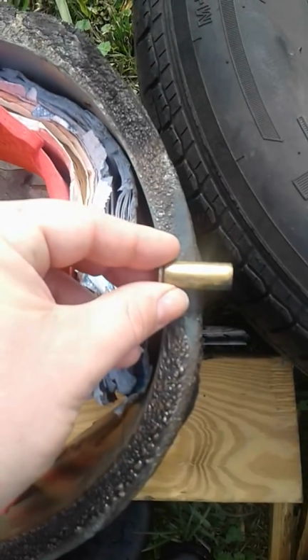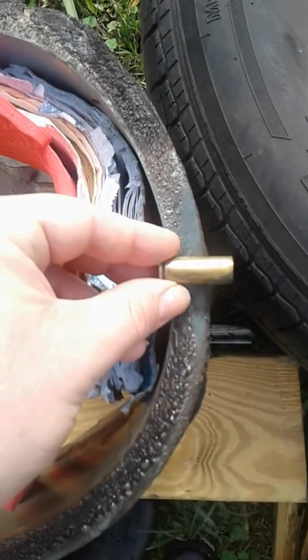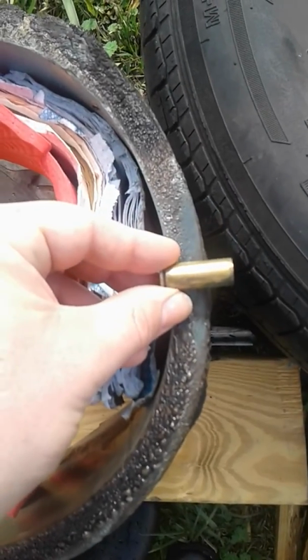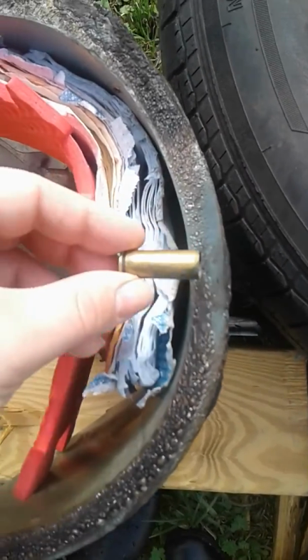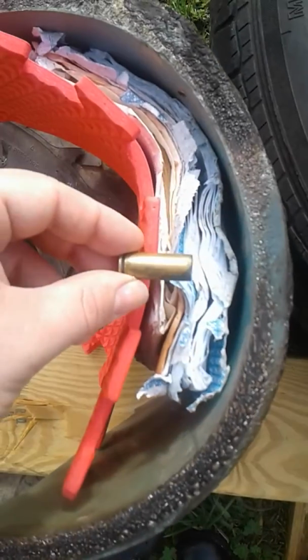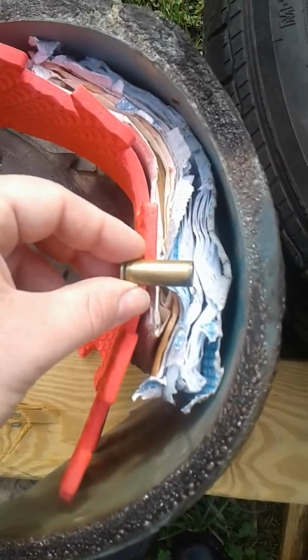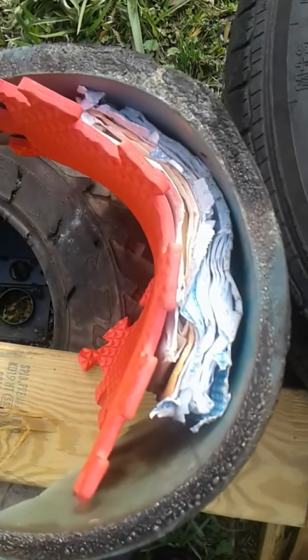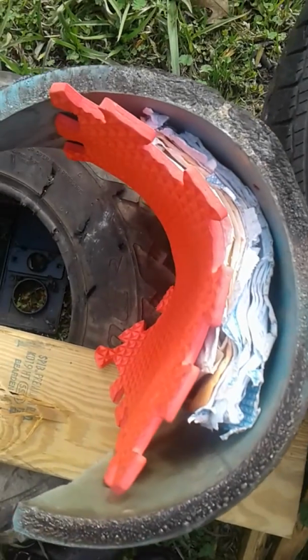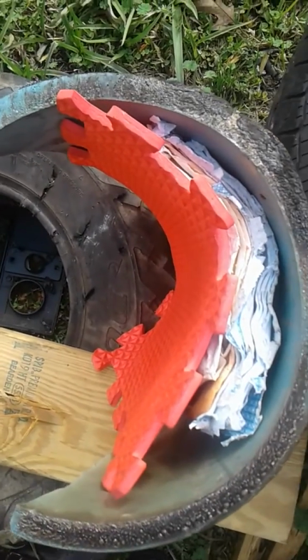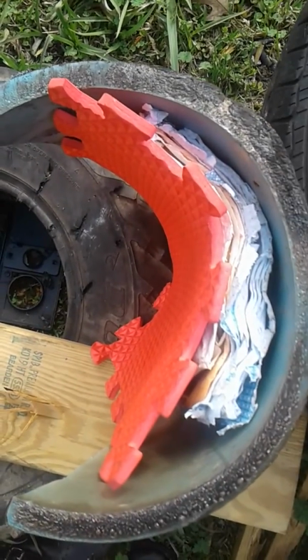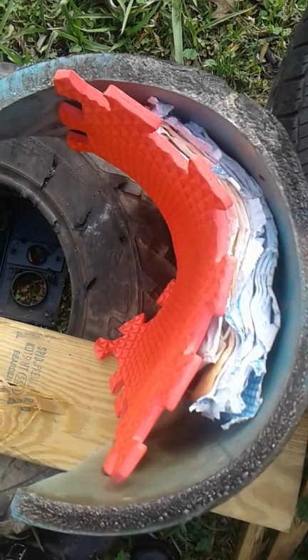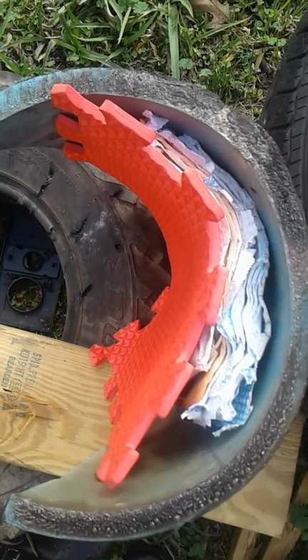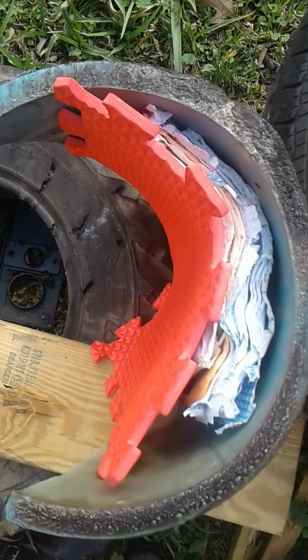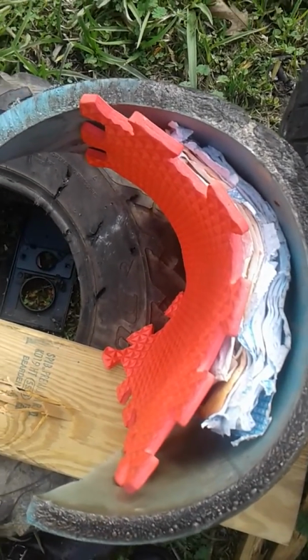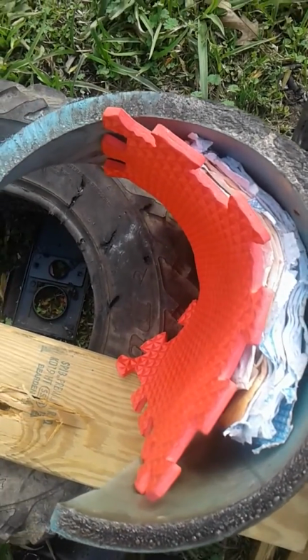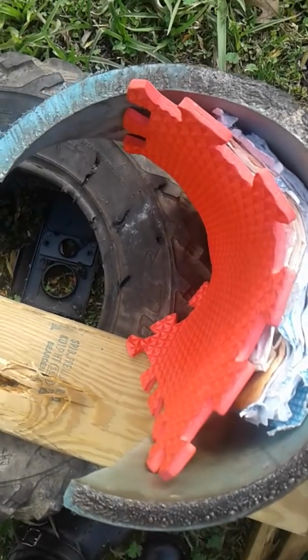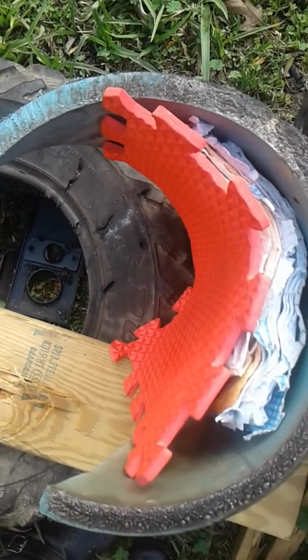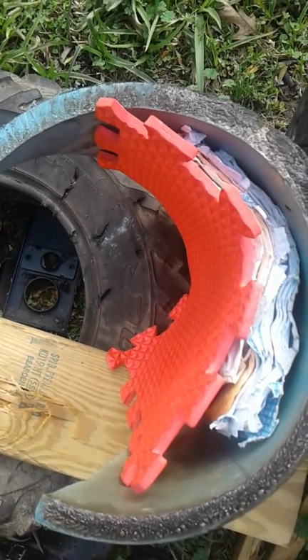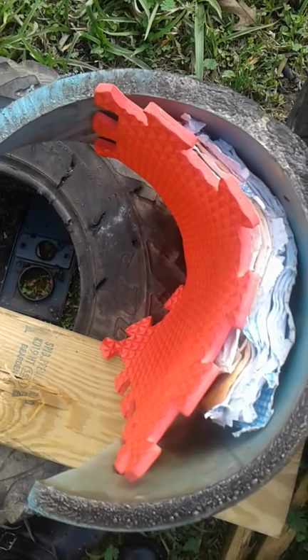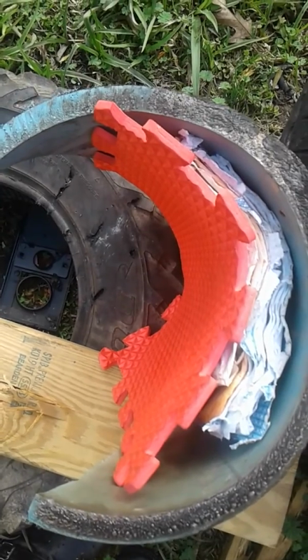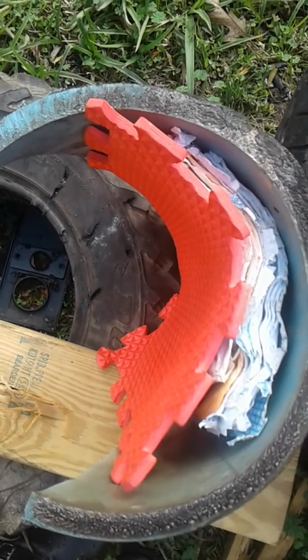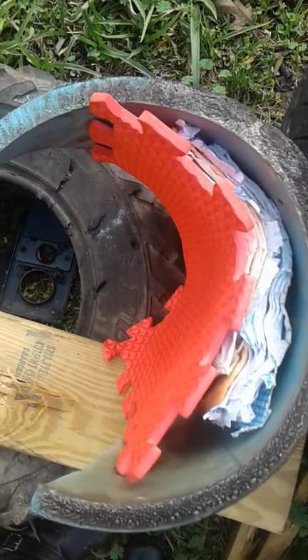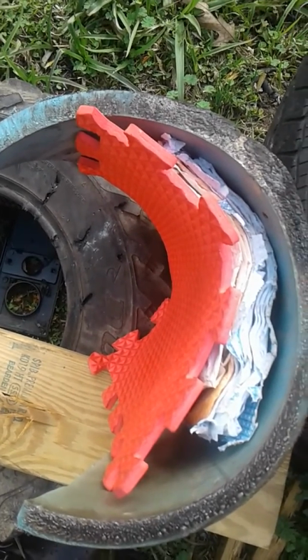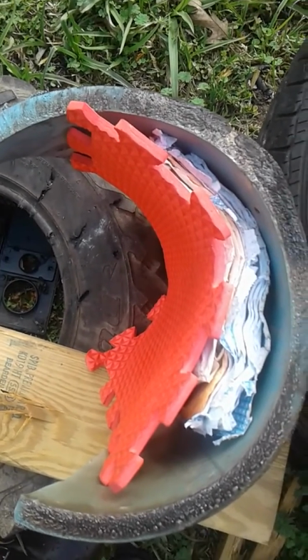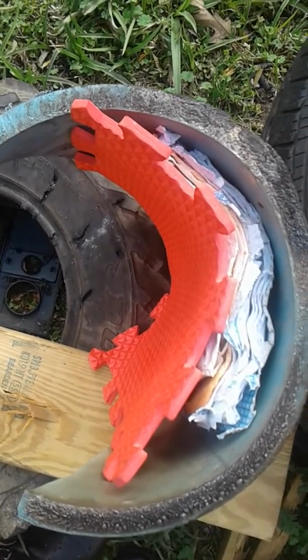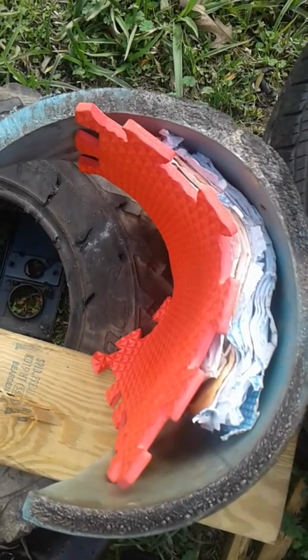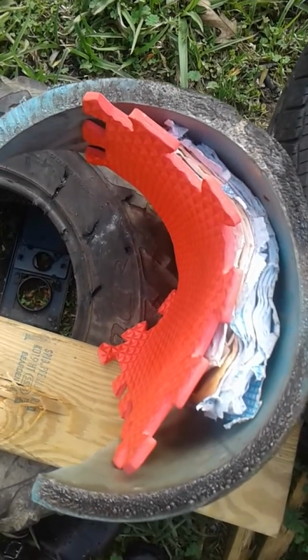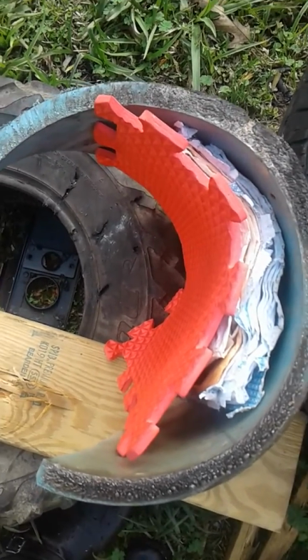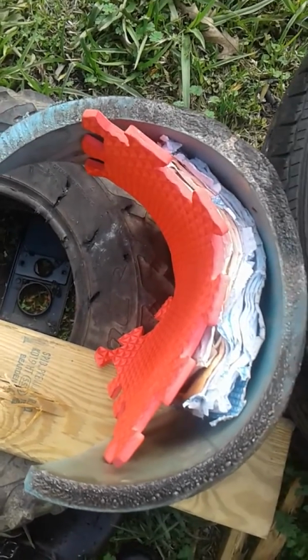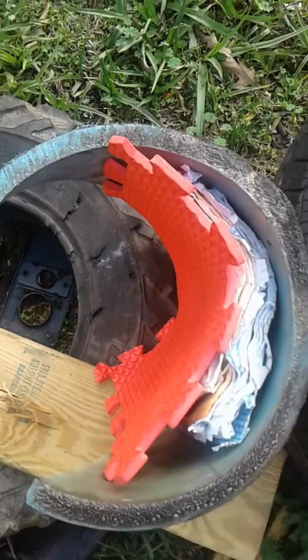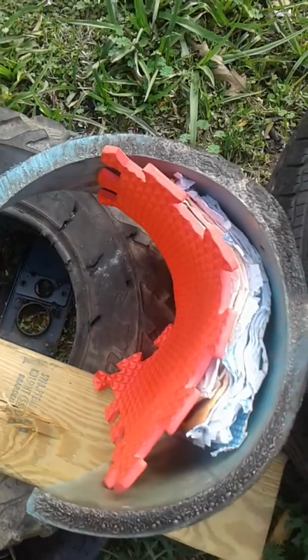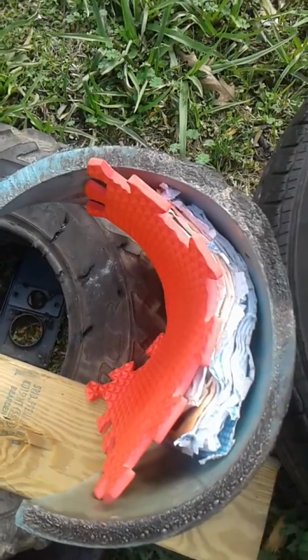I've got a .45 colt brass to show you how thick it is — it's really thick. I'm going to back off 10 yards; I think that's where bear safety would come into effect, and see how we do.